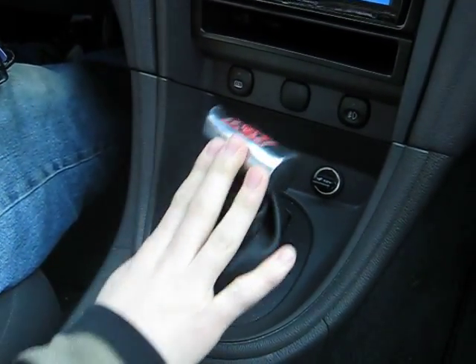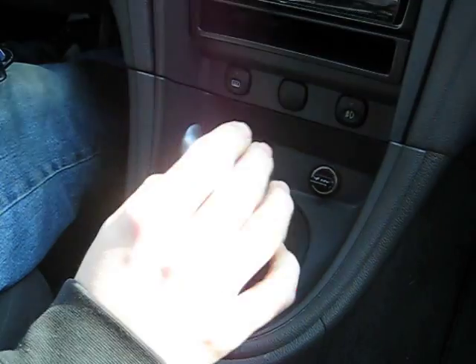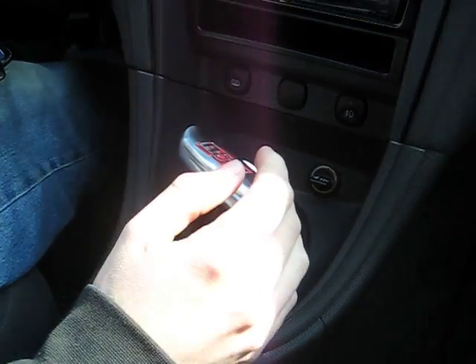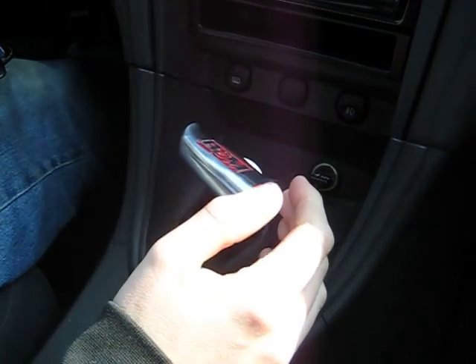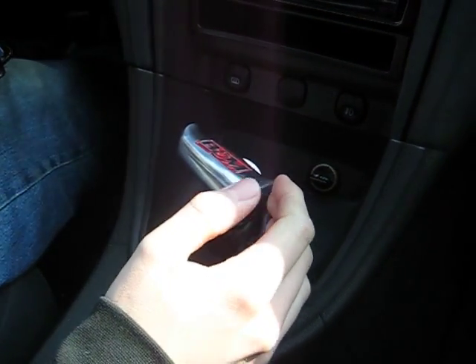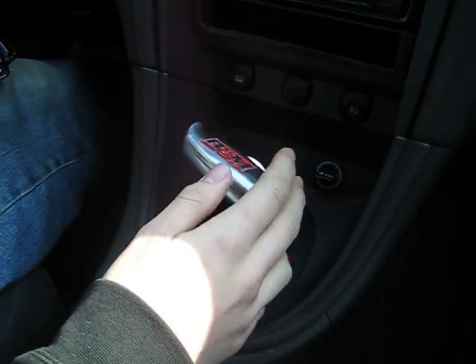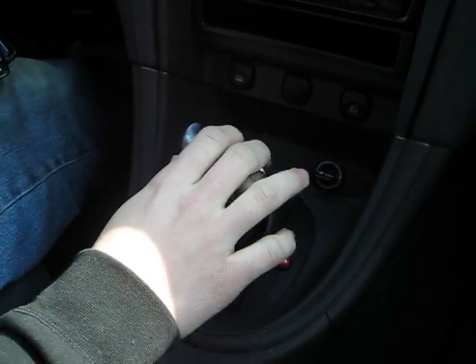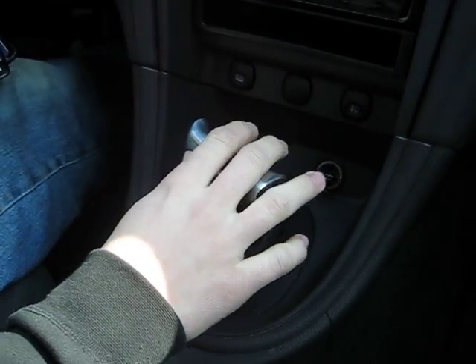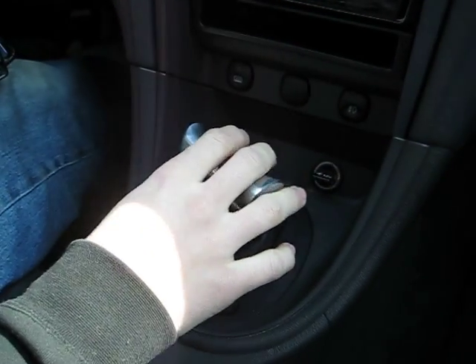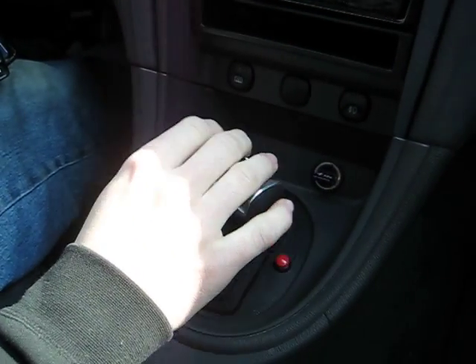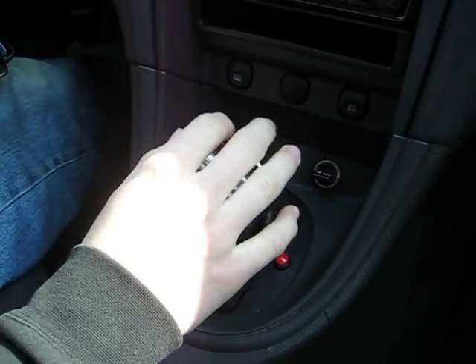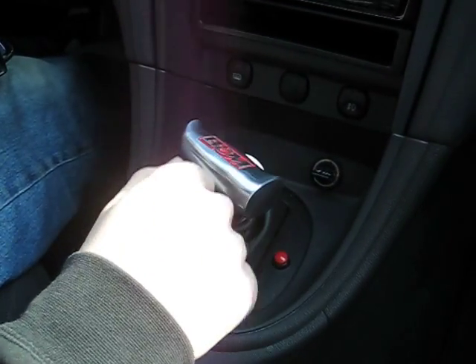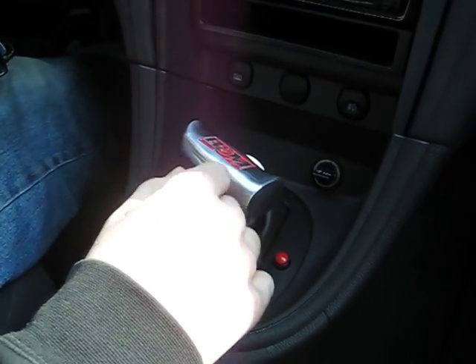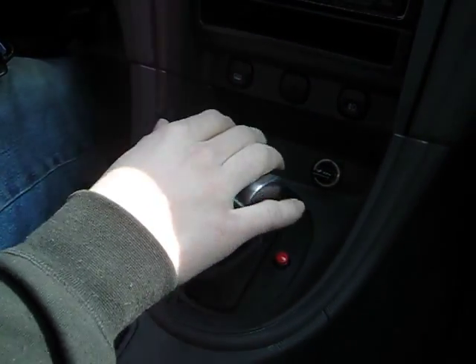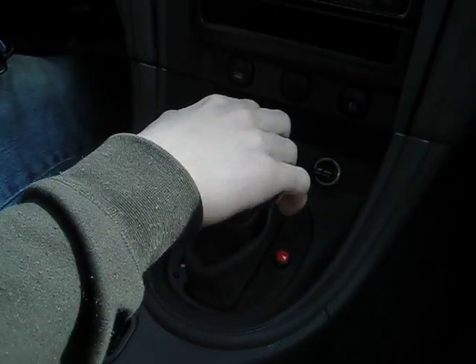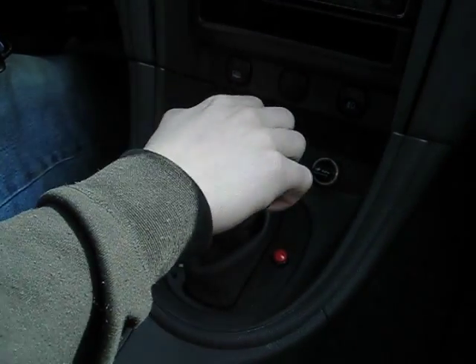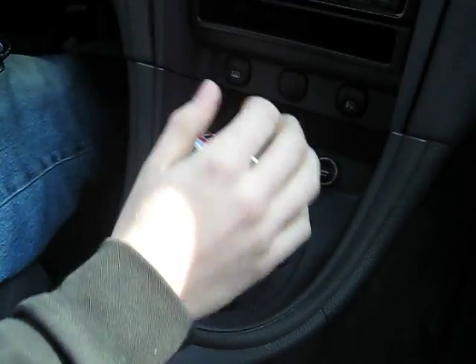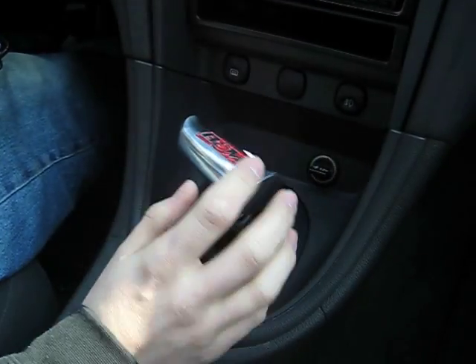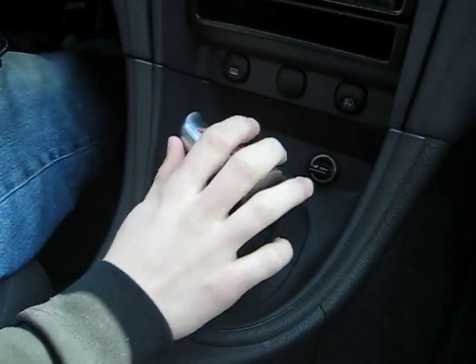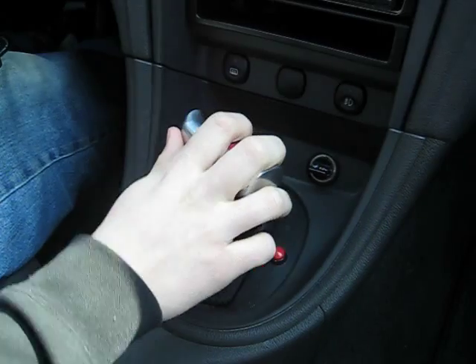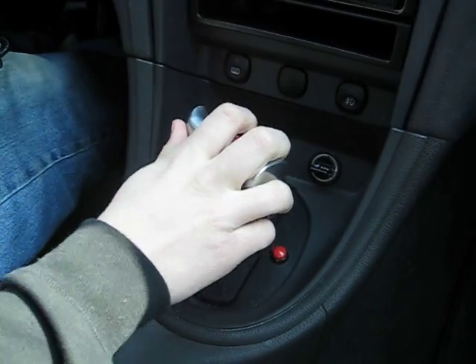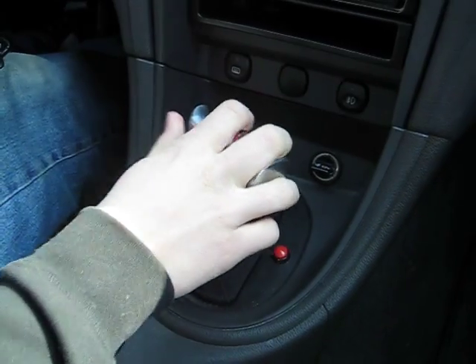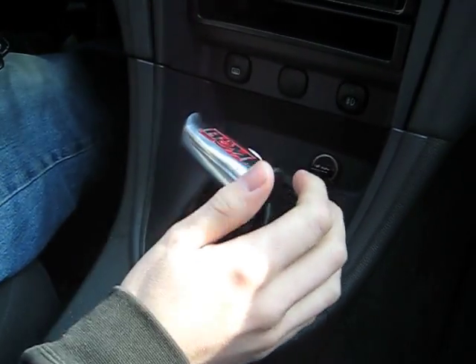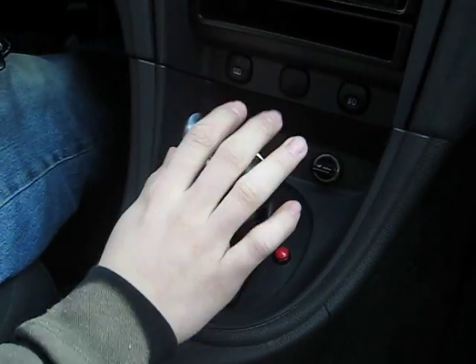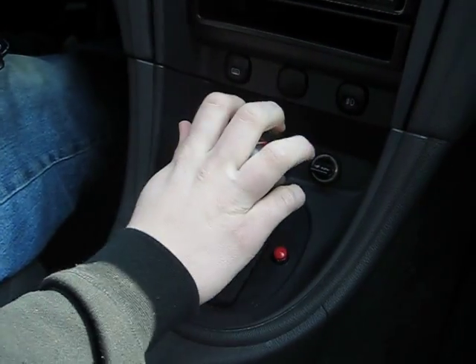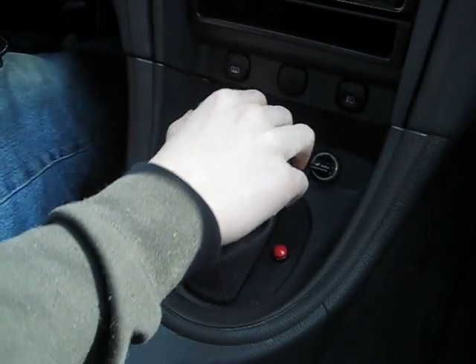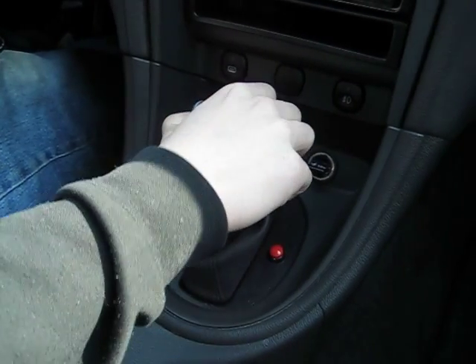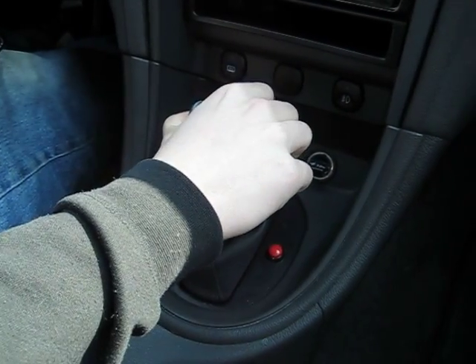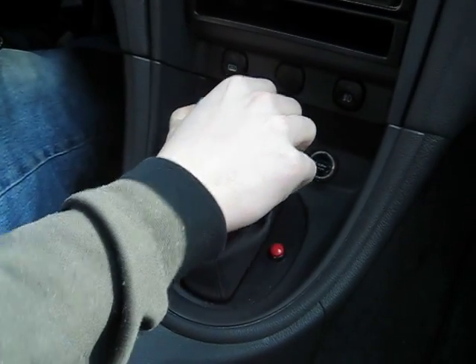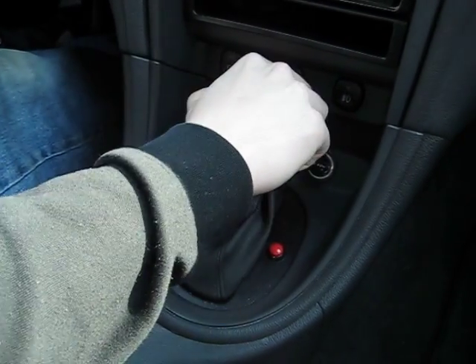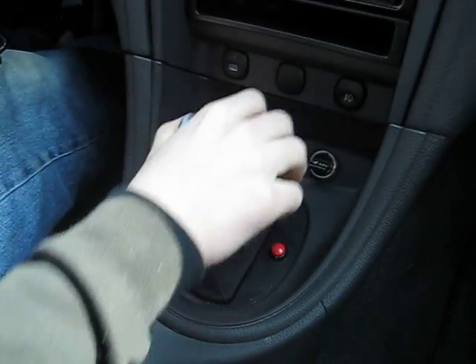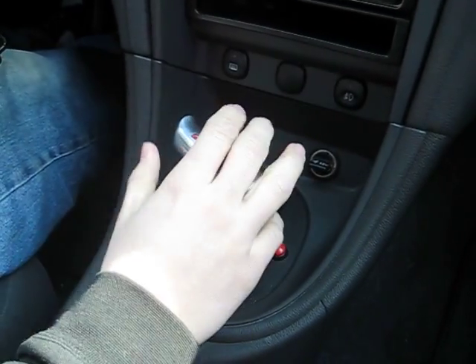Now you just hit it again and it goes up to neutral. You have to touch the trigger to go from neutral to first. Going back into reverse, you can't just push it — you have to pull up the trigger on it to go into reverse.